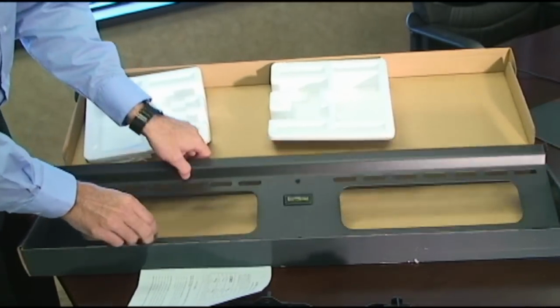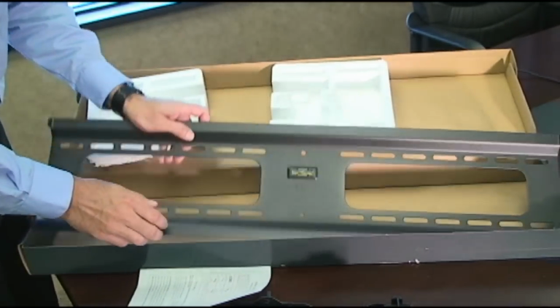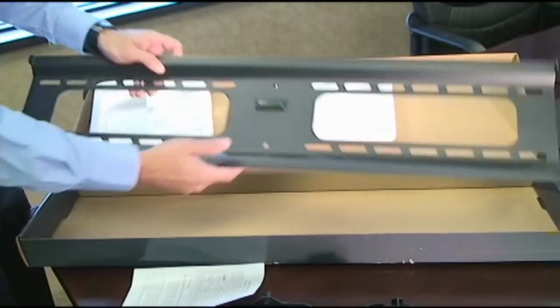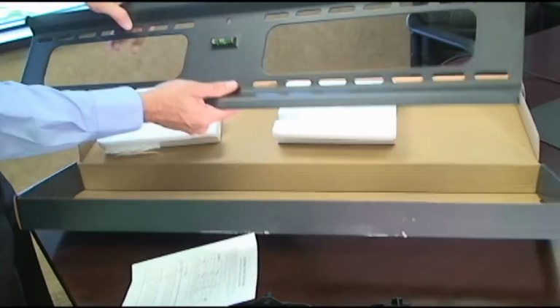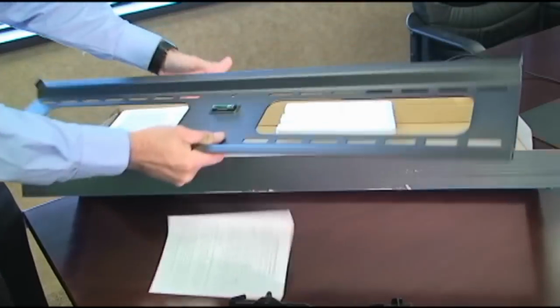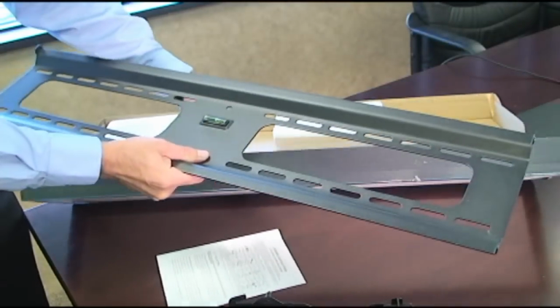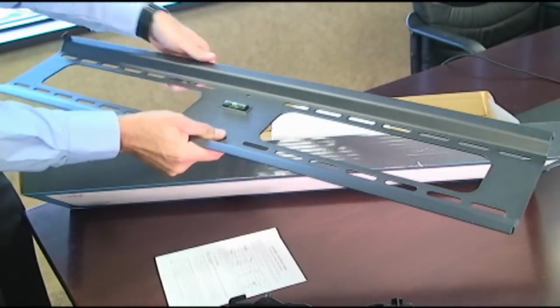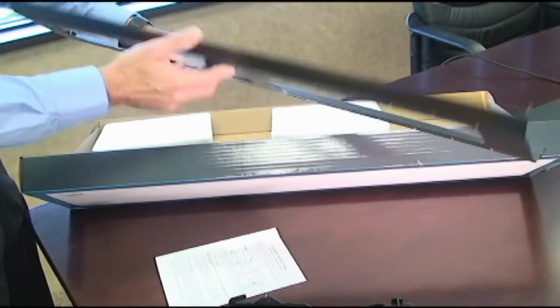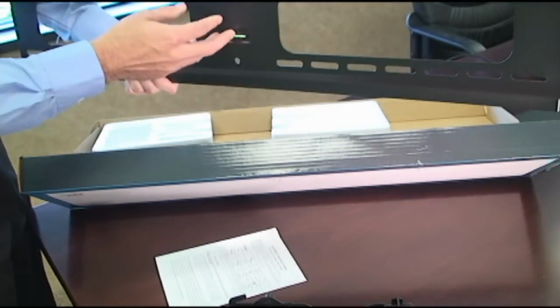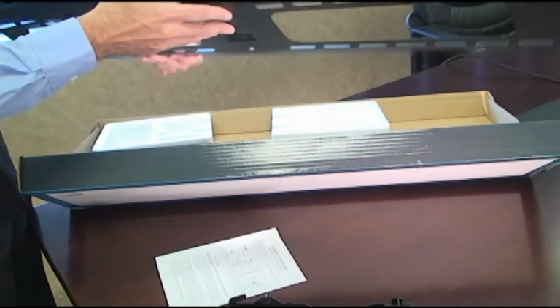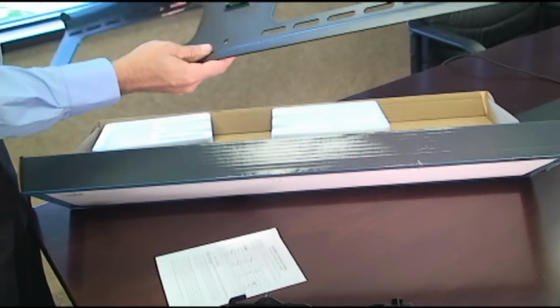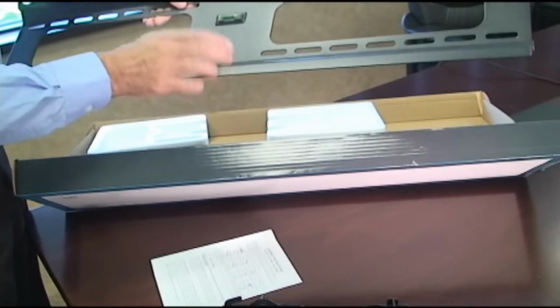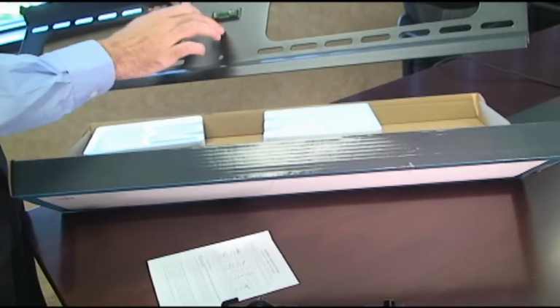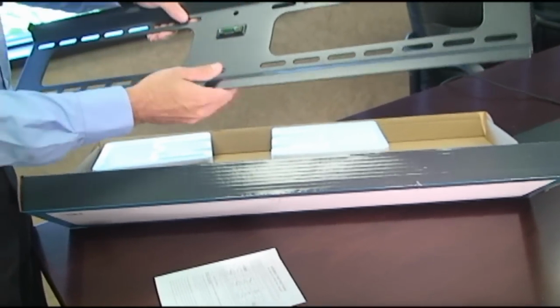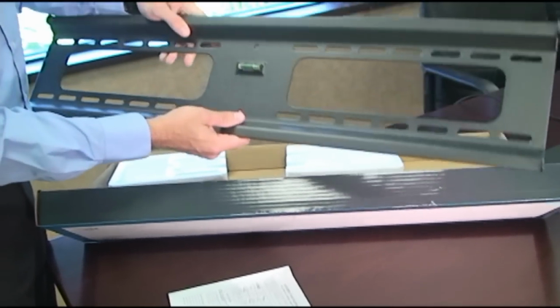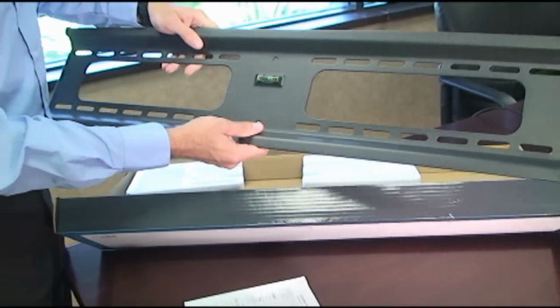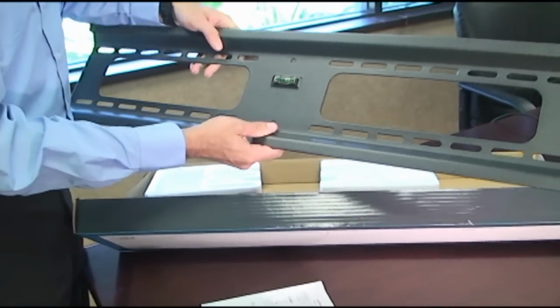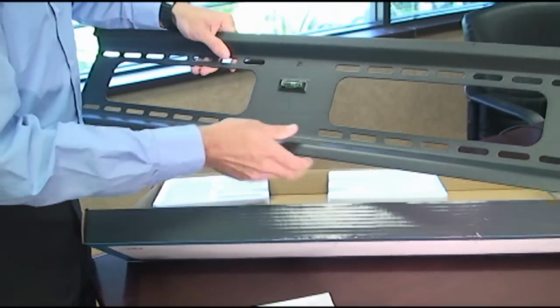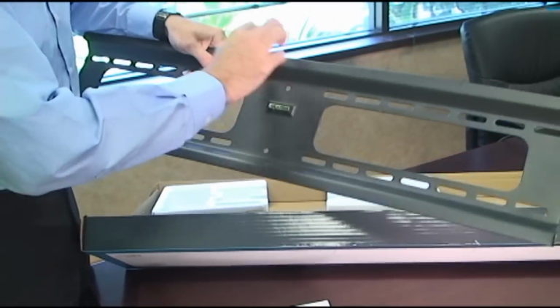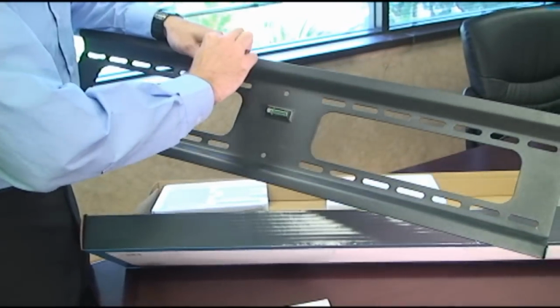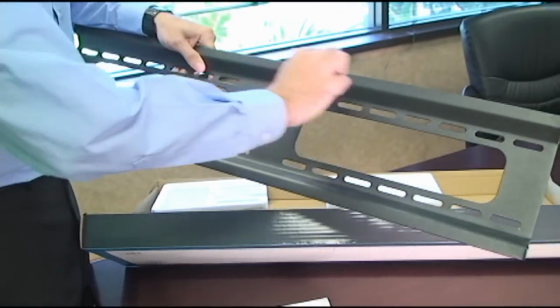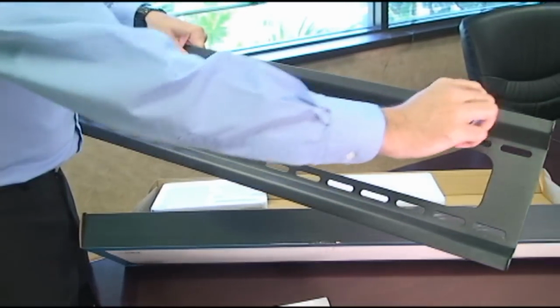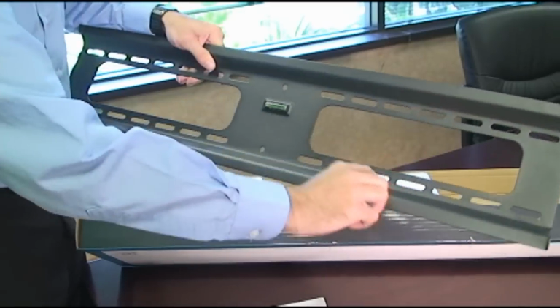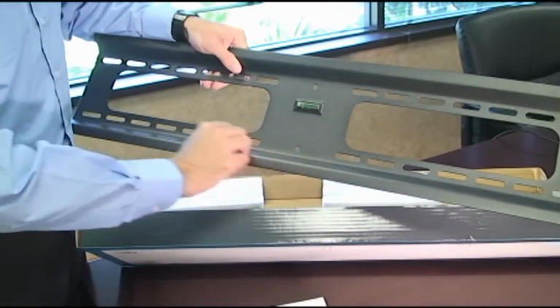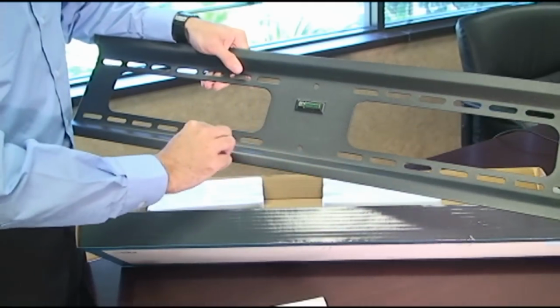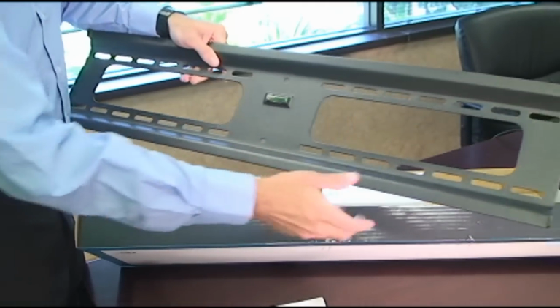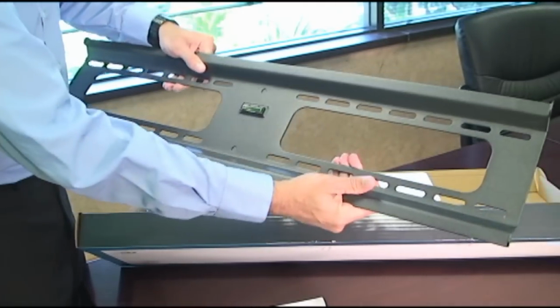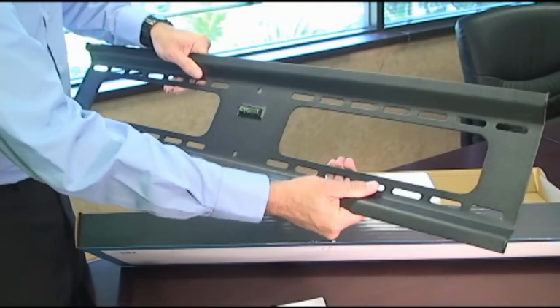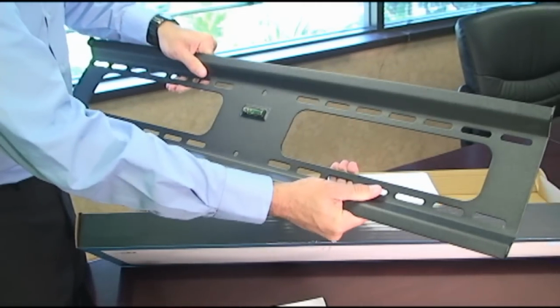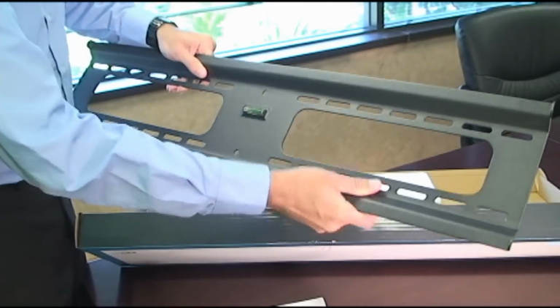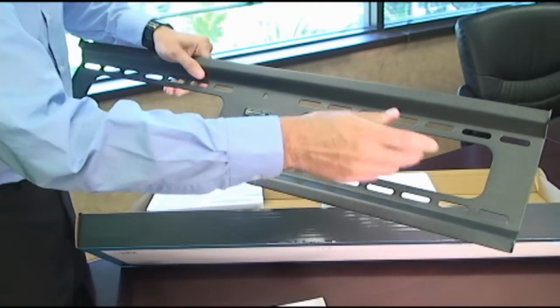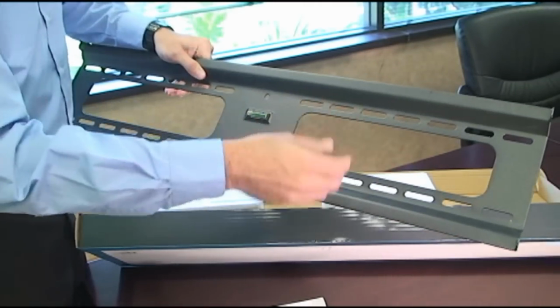The back plate — and this is what really sets us apart from a lot of our competitors — is the solidness of our back plates. A lot of competitors simply have a top and bottom rail, which allows the plate to flex with a heavier TV.